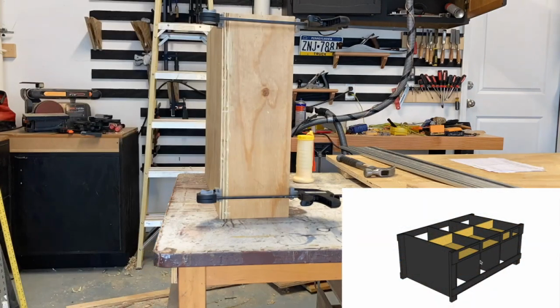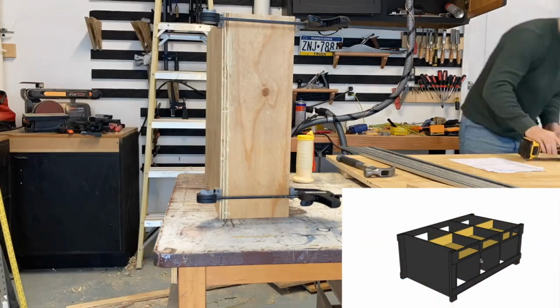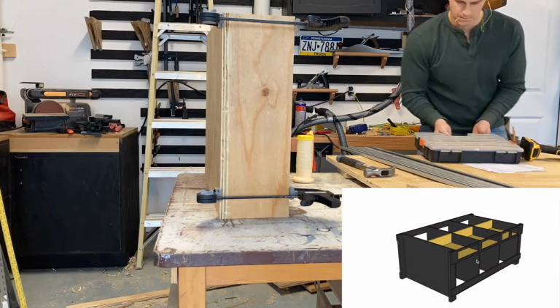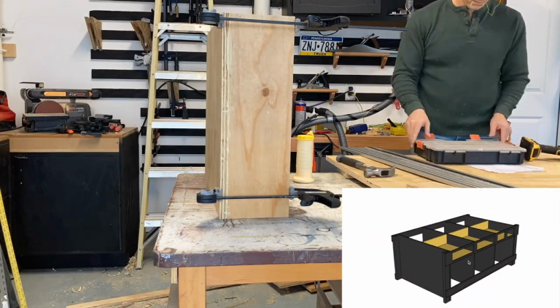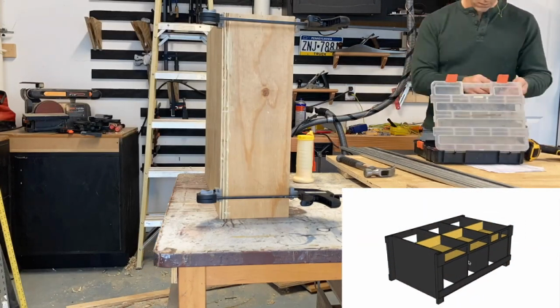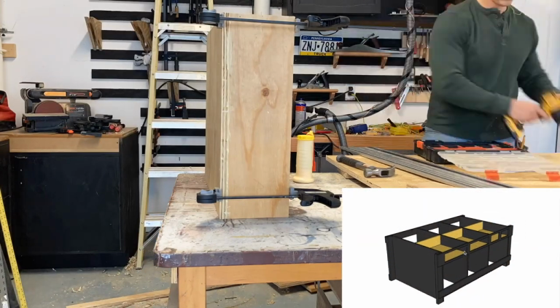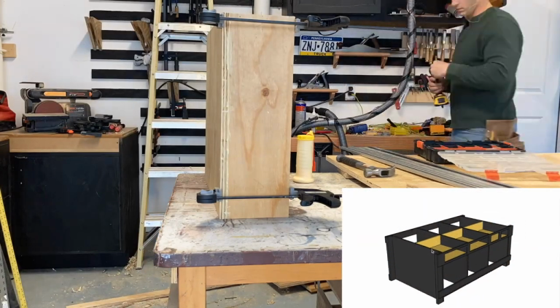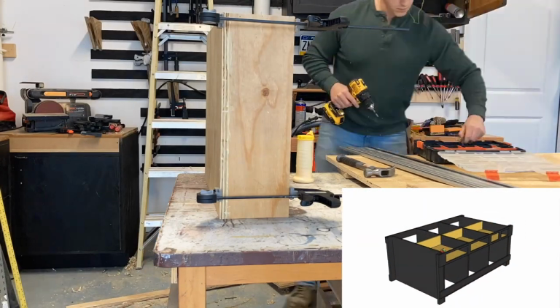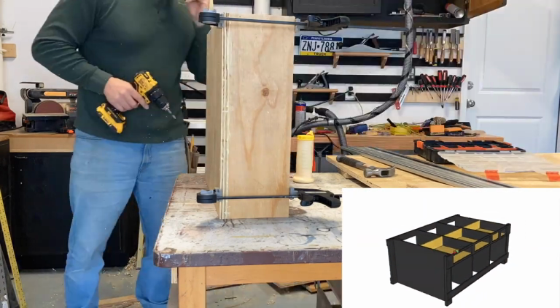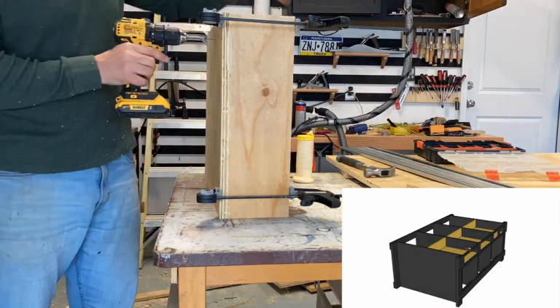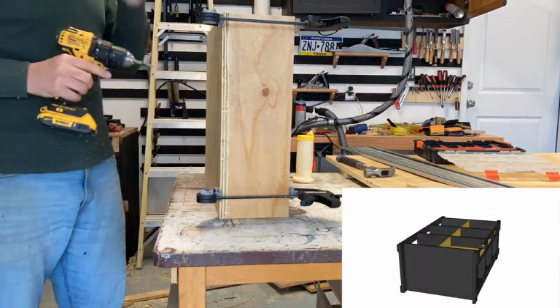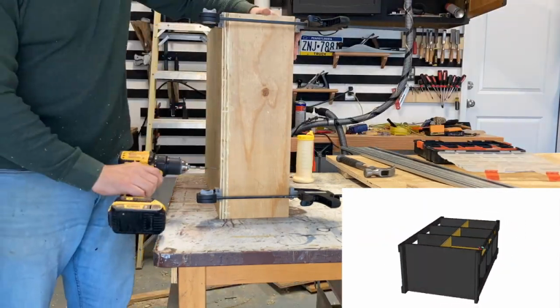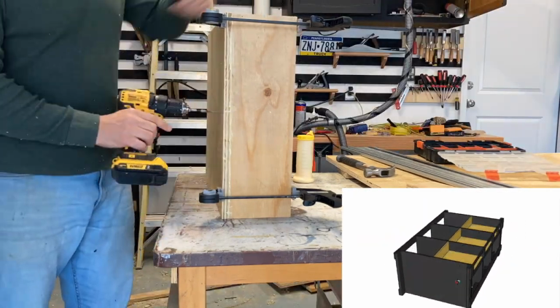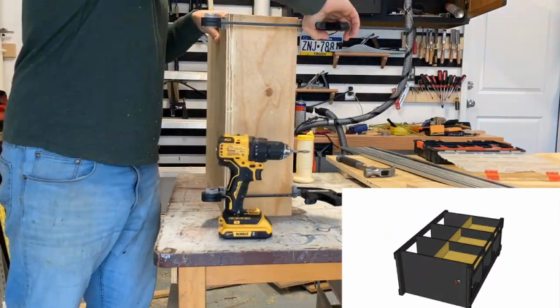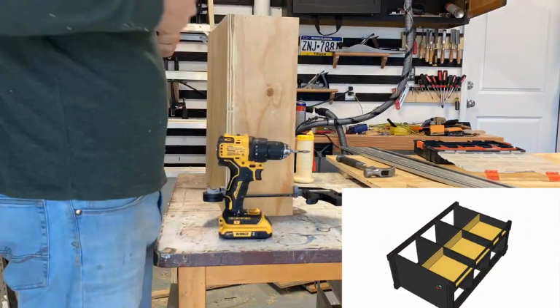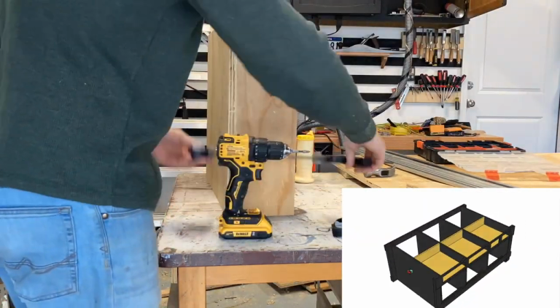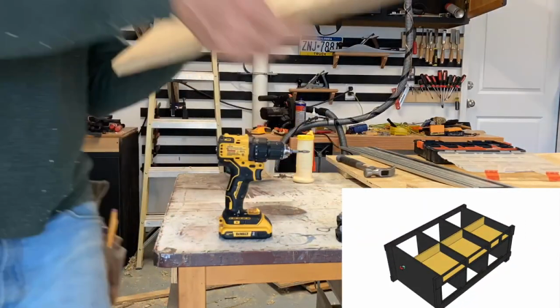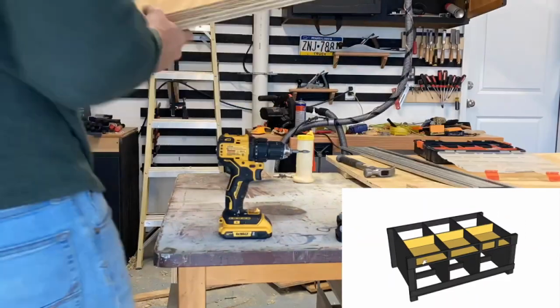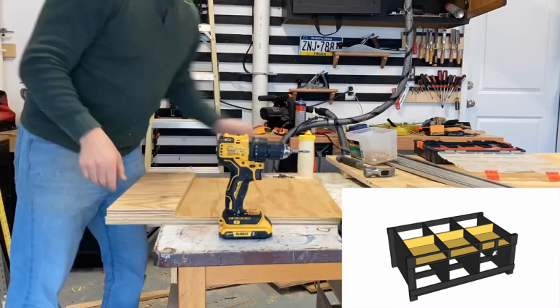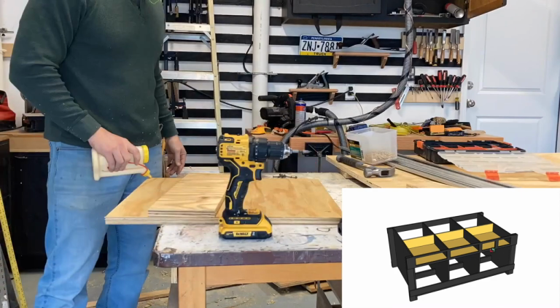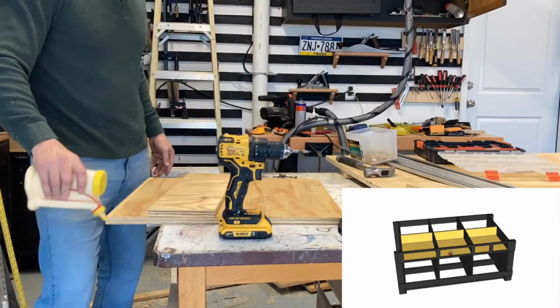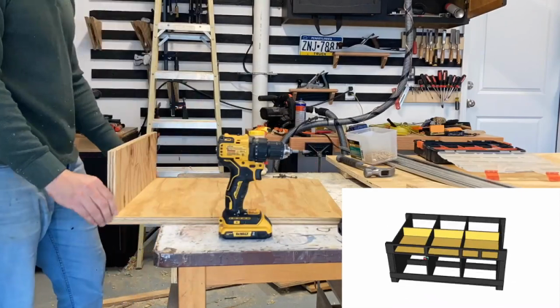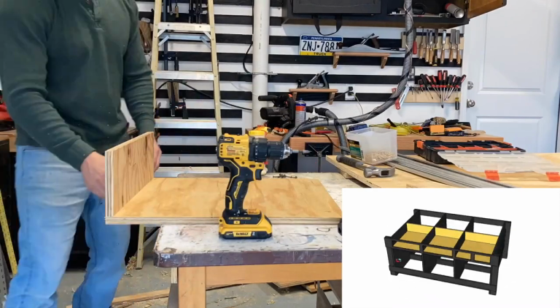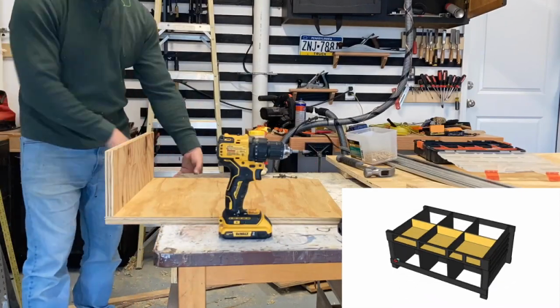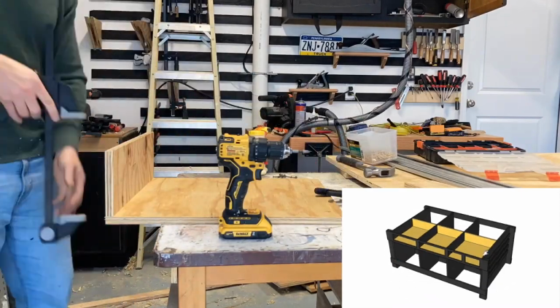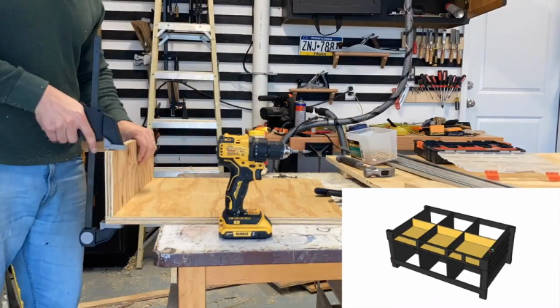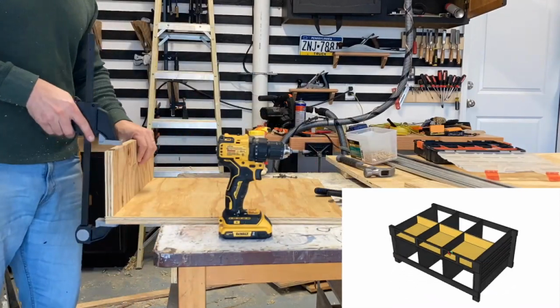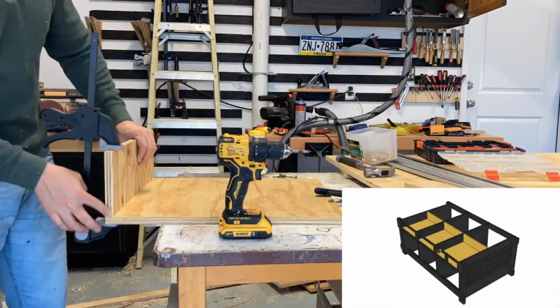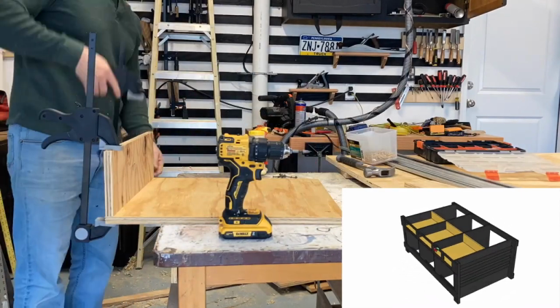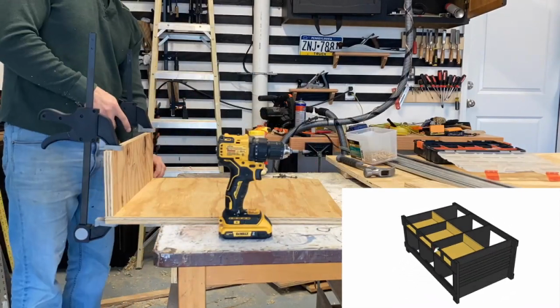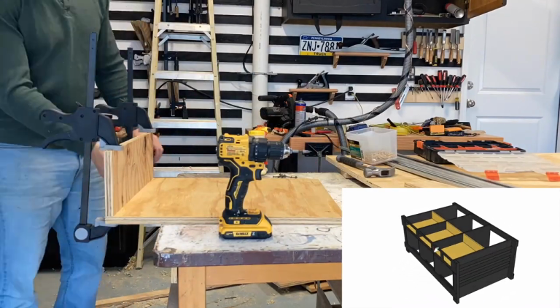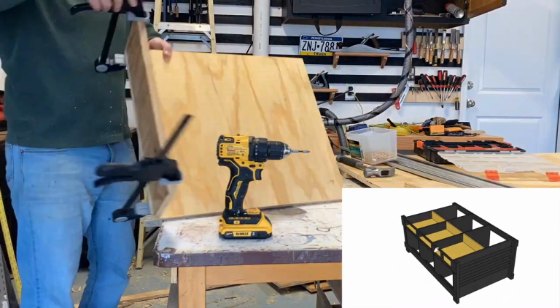Here I'm working on the tool tray bottoms and back. Two of these are going to be 20 inches wide and one of them is going to be 22 inches wide.